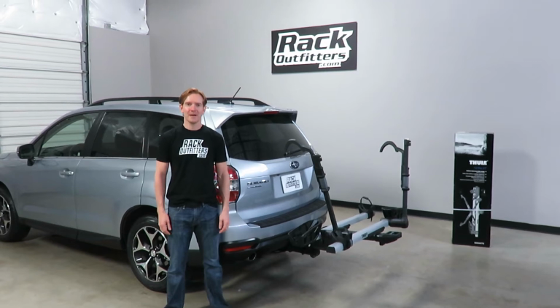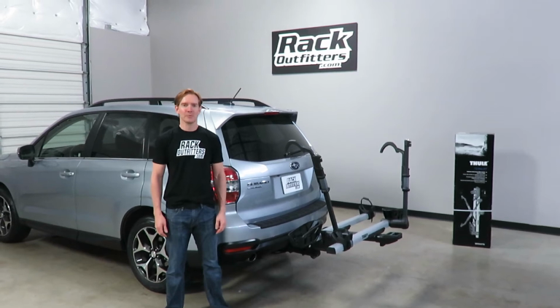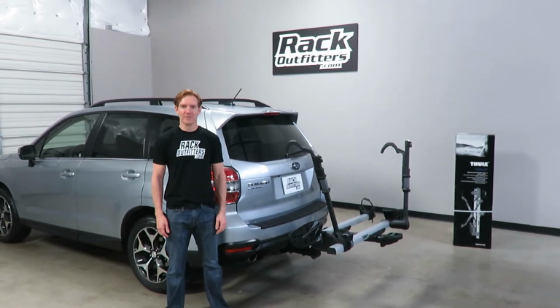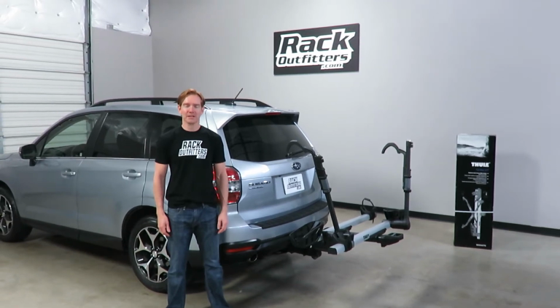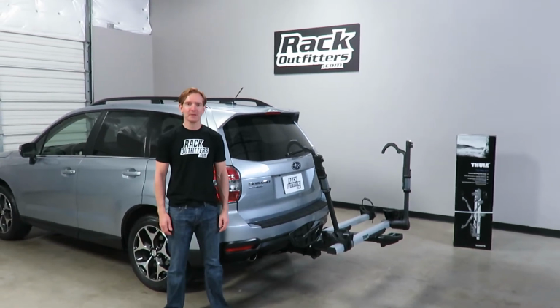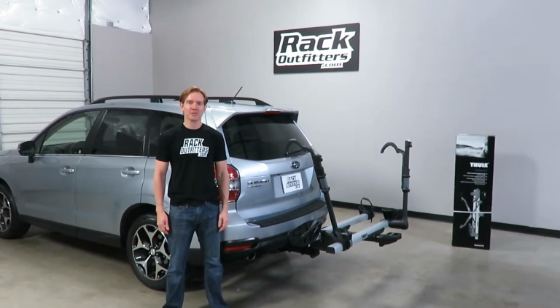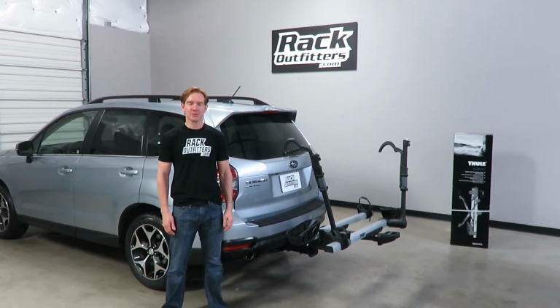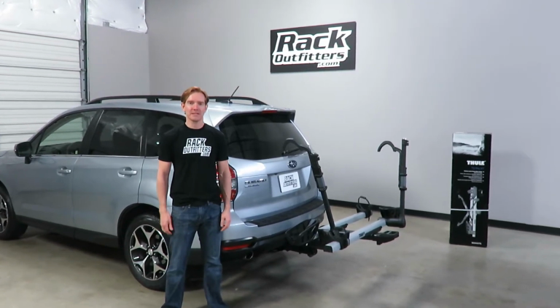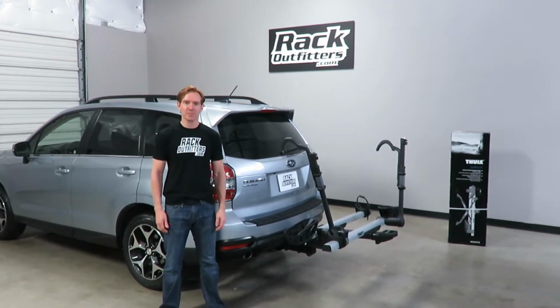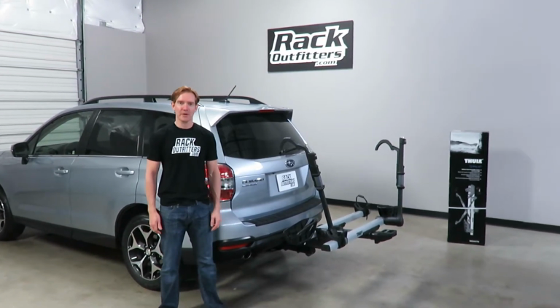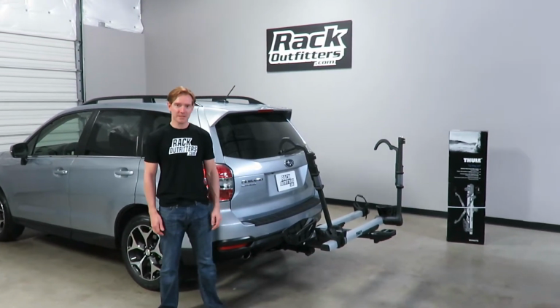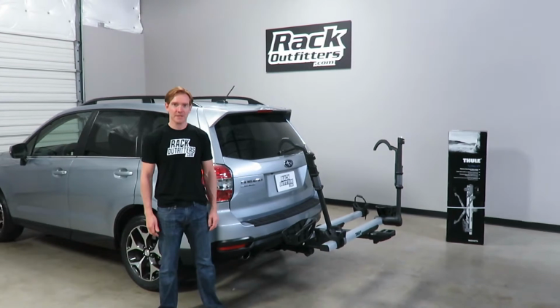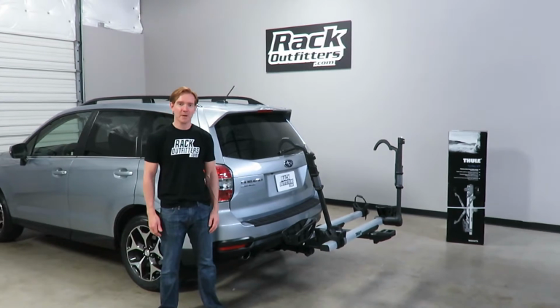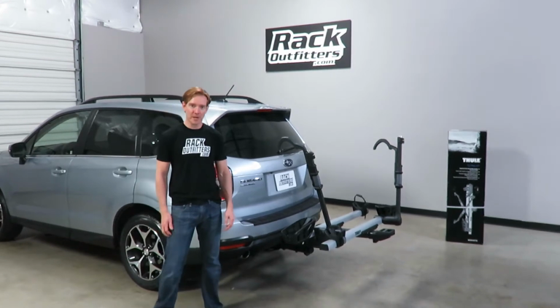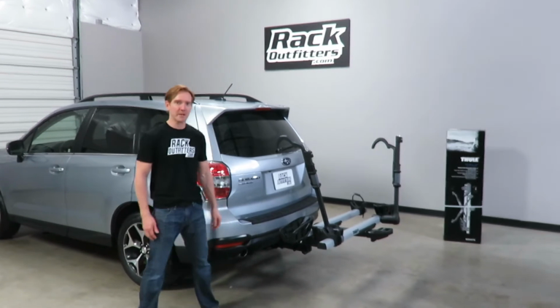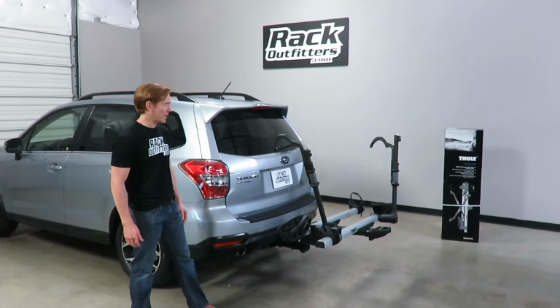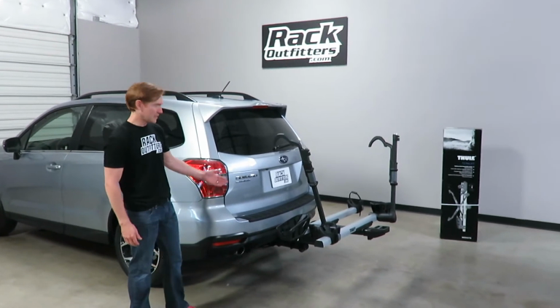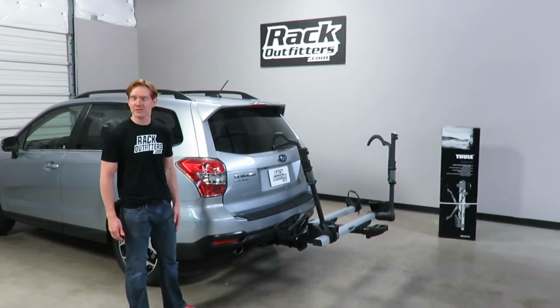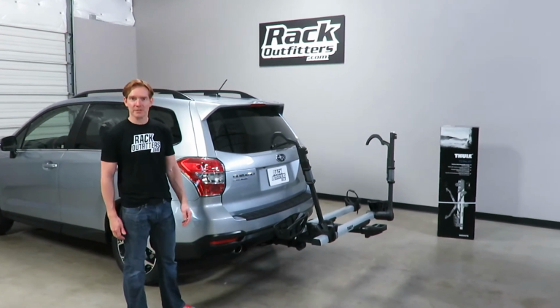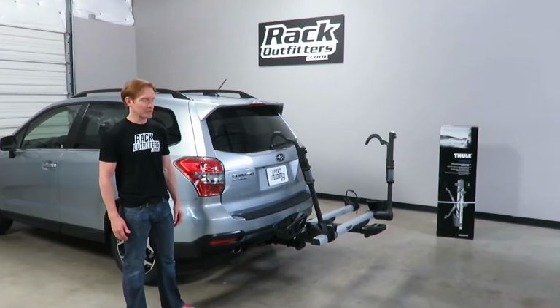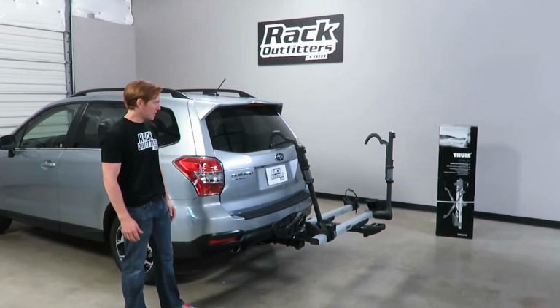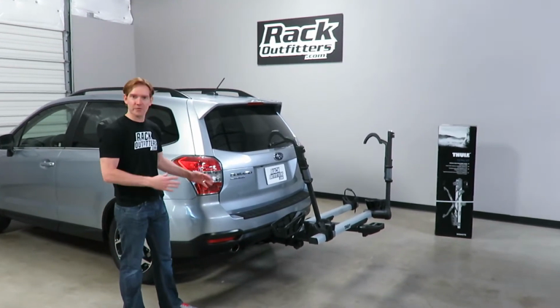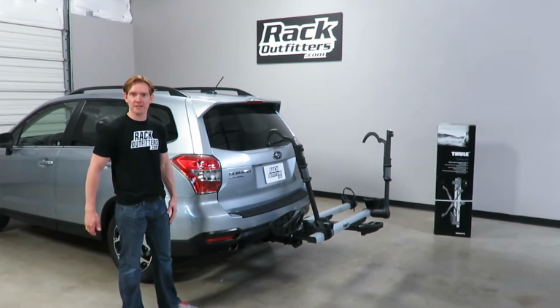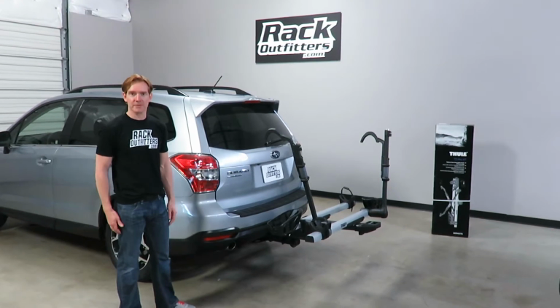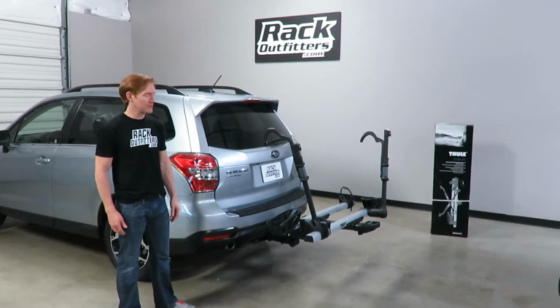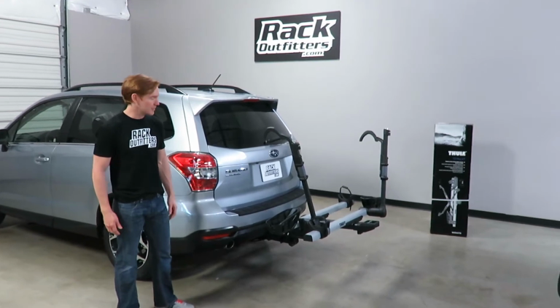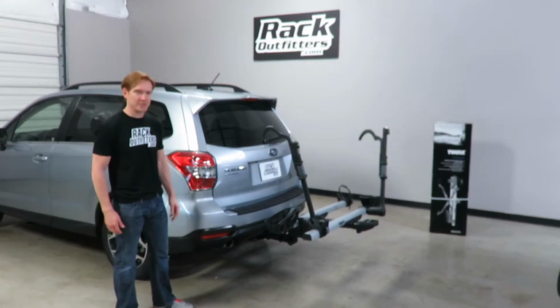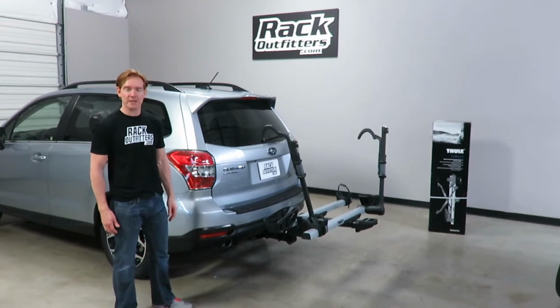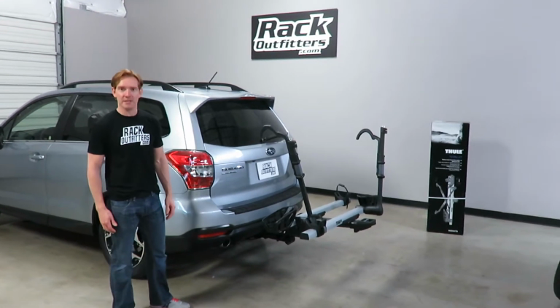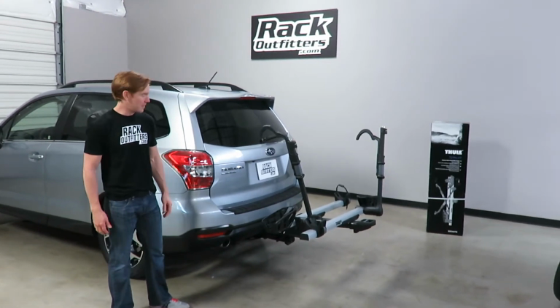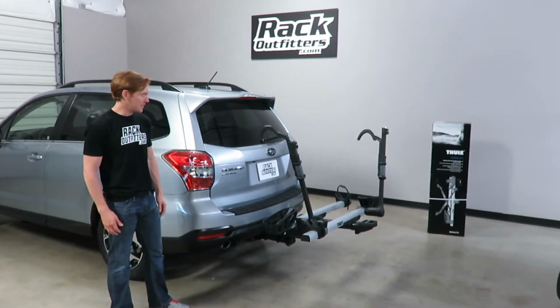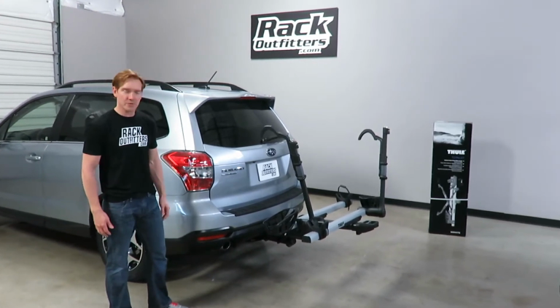Hi, I'm Paul with RackOutfitters.com, here to show you the Thule T2 Pro XT Hitch Mounted Platform Bicycle Rack. Here we have it installed onto this vehicle. I'll go over several of the features that make this rack unique in this category.